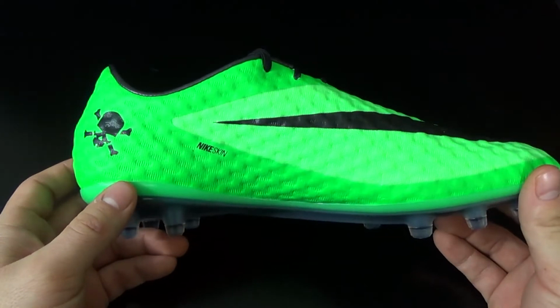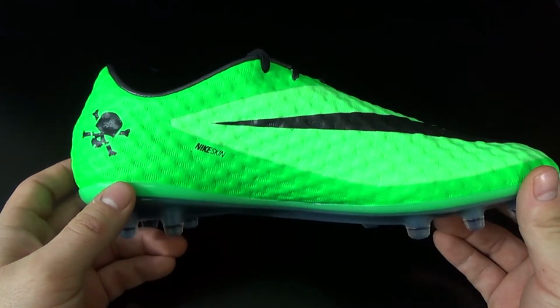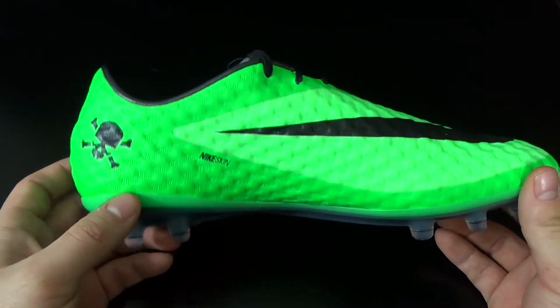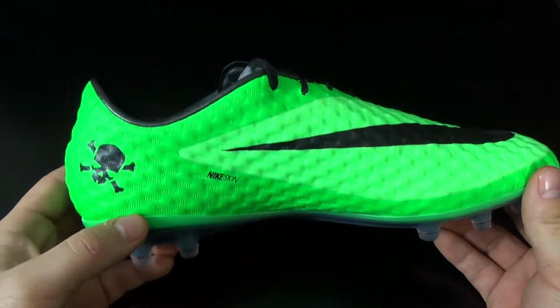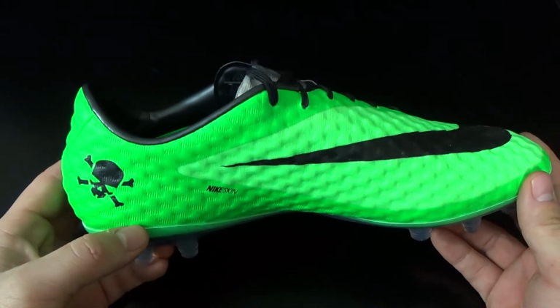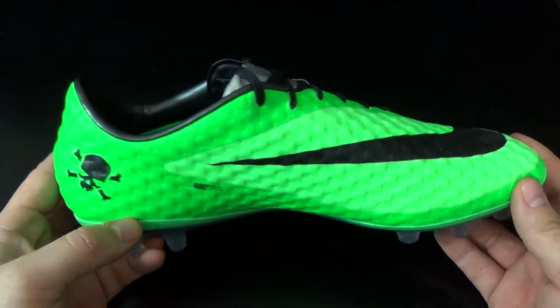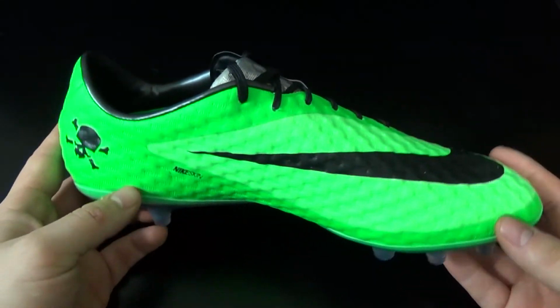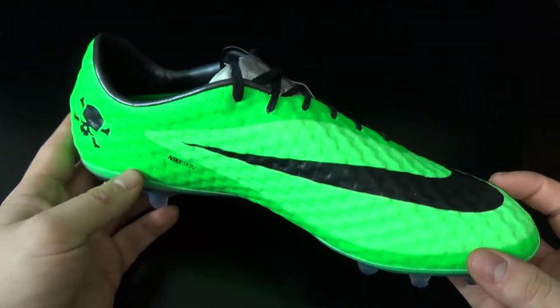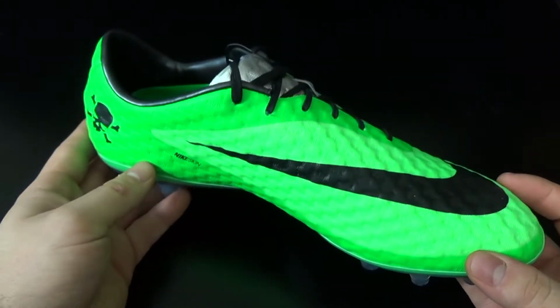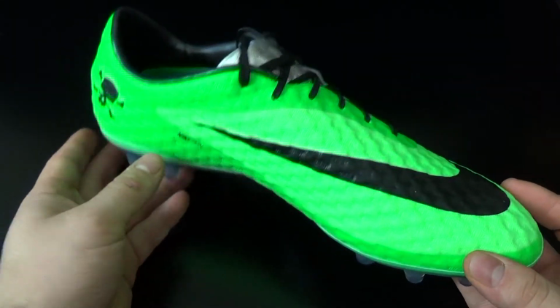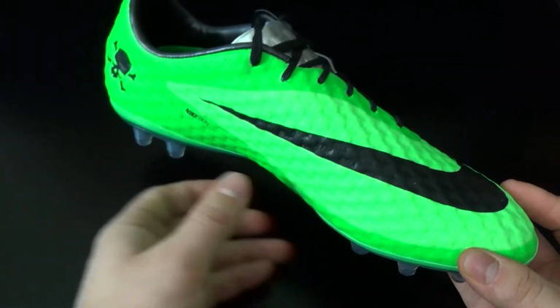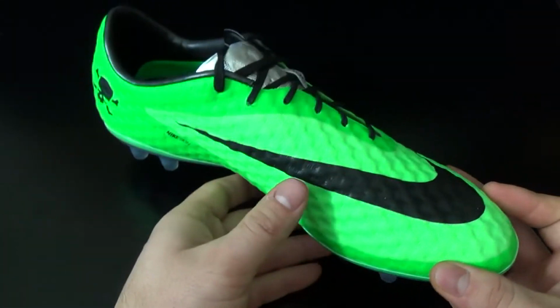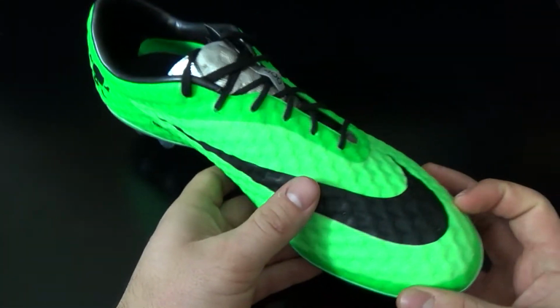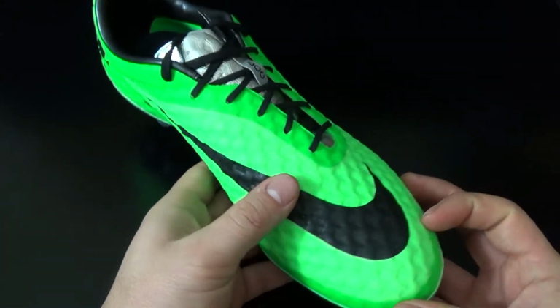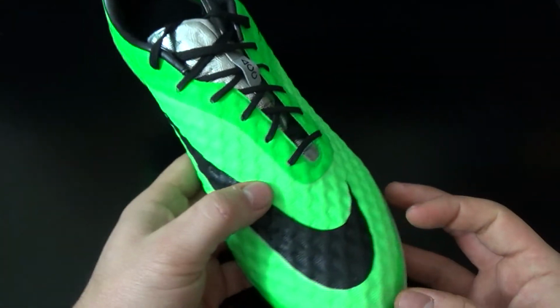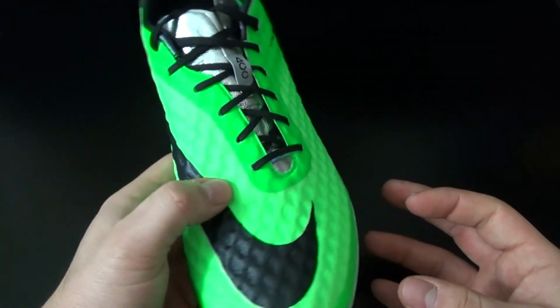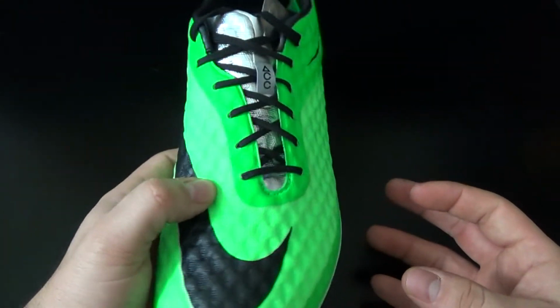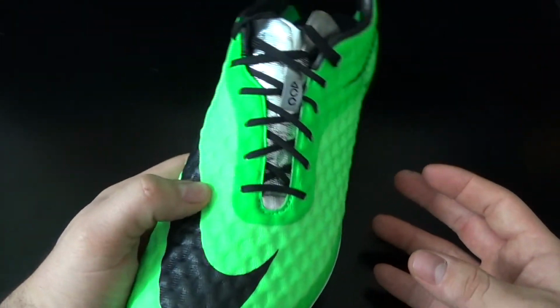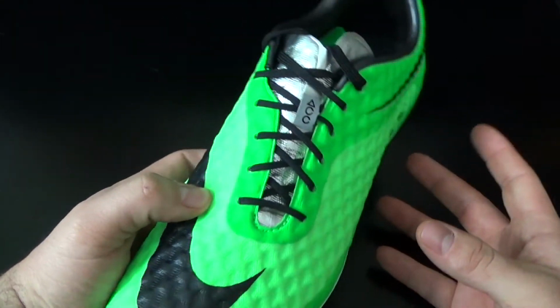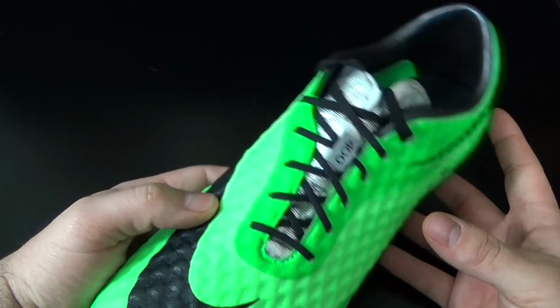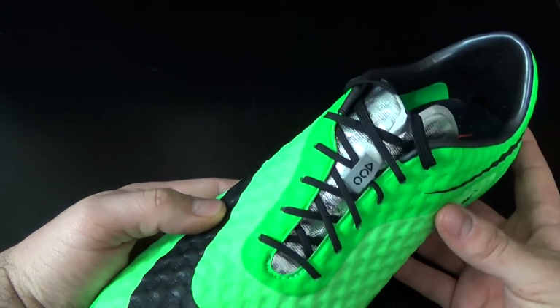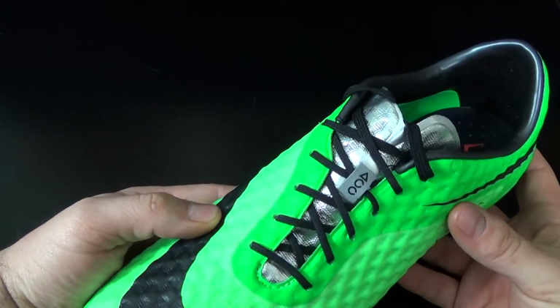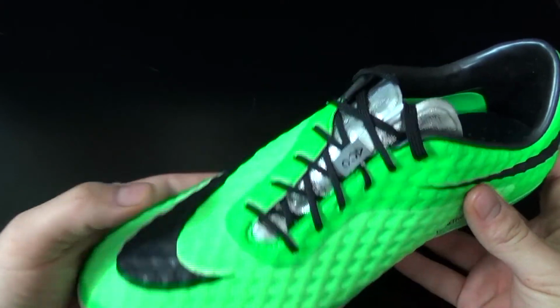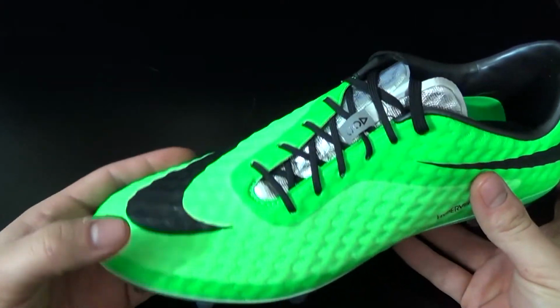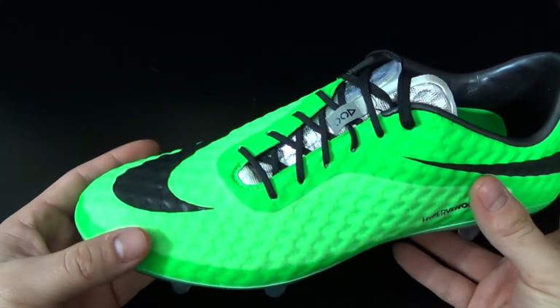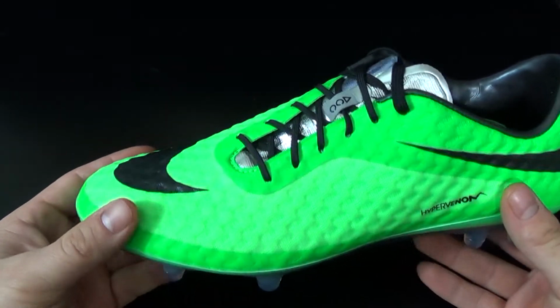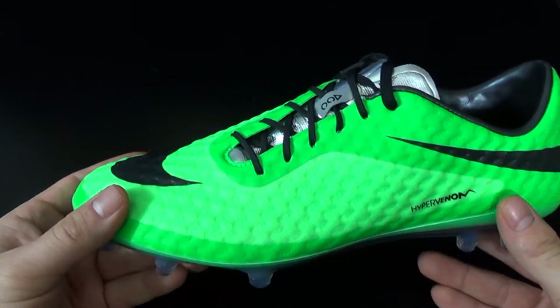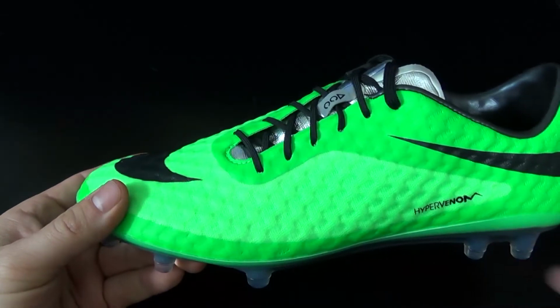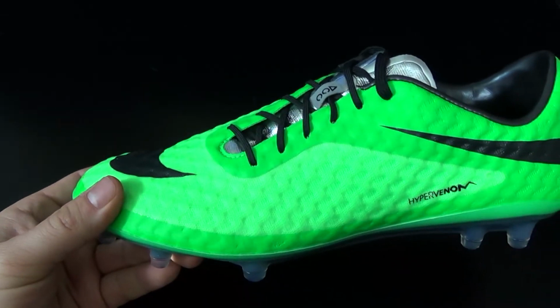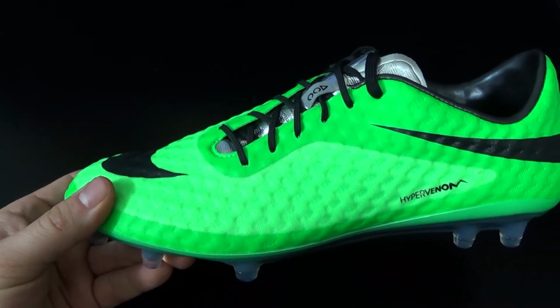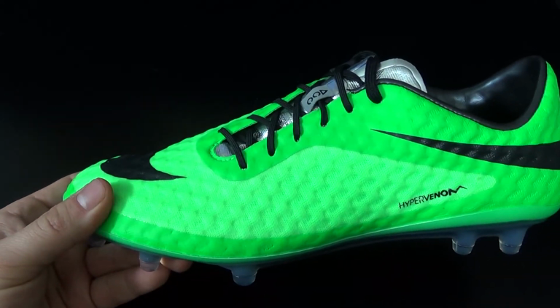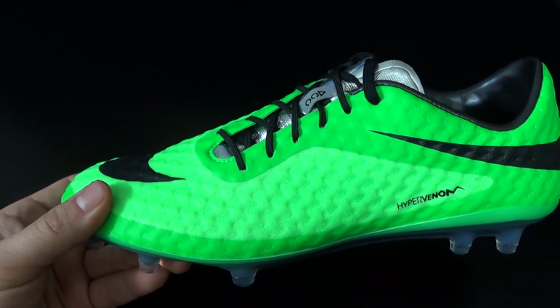For $225 retail, this boot is definitely one of the best out there on the market.